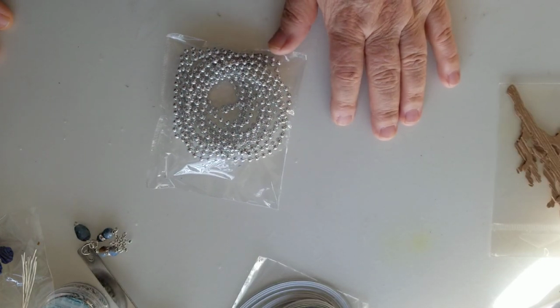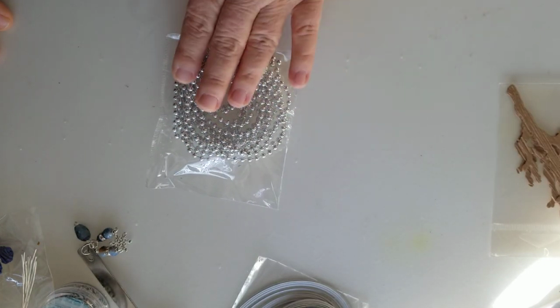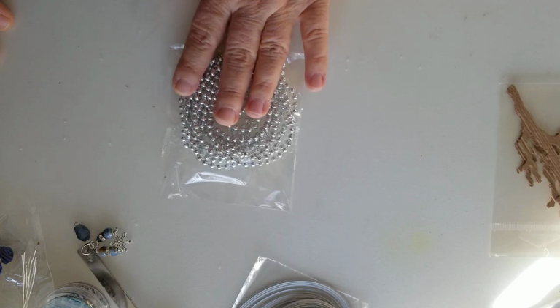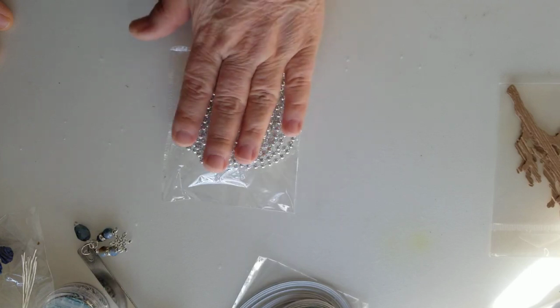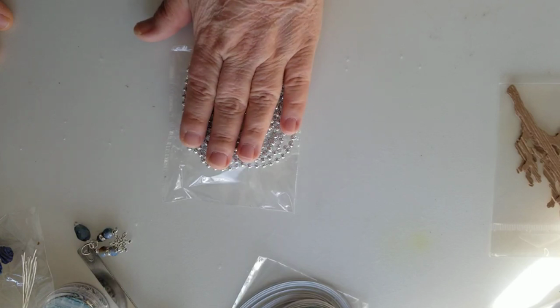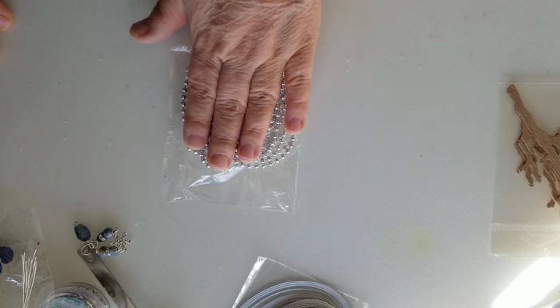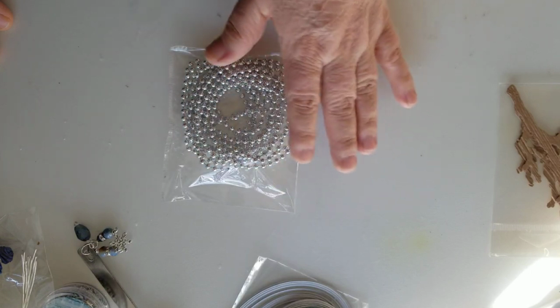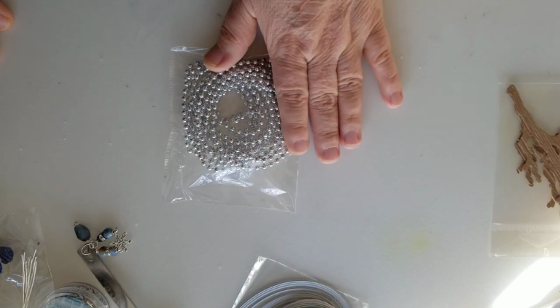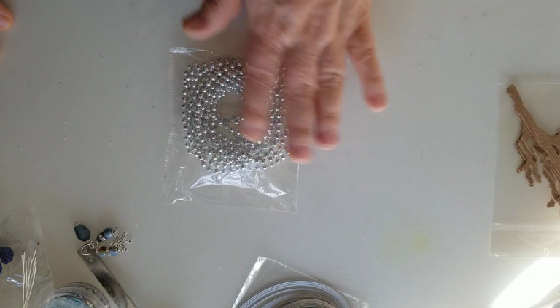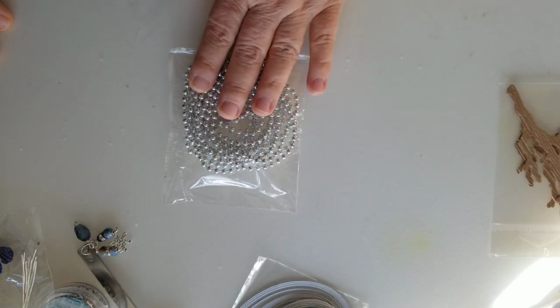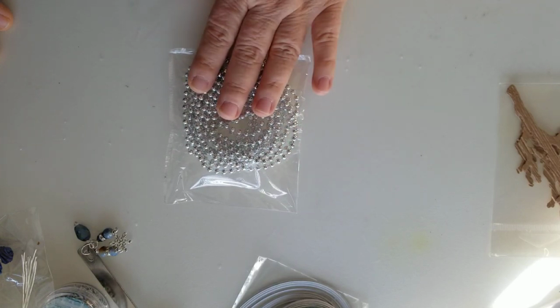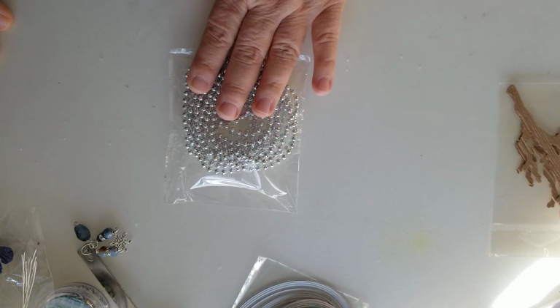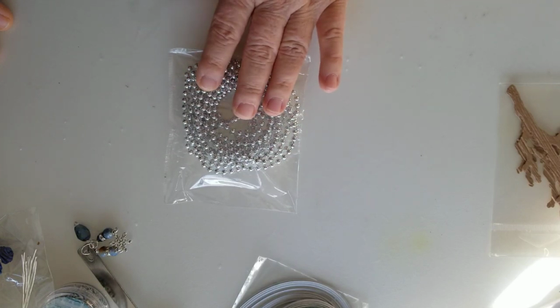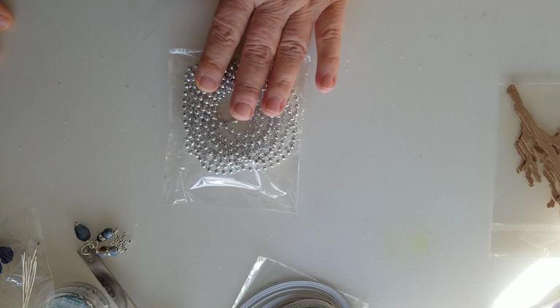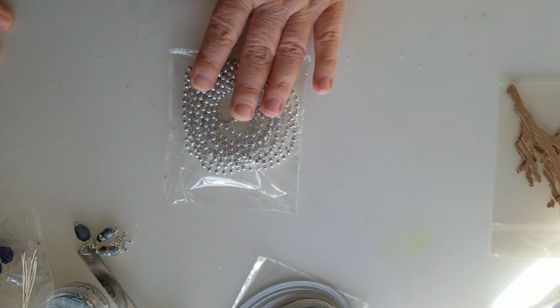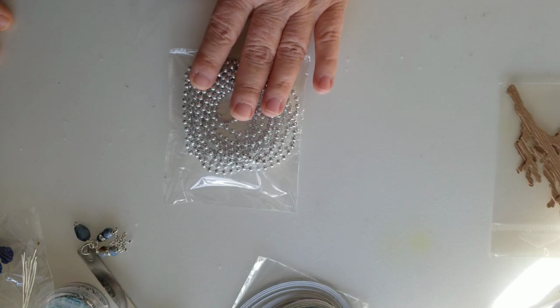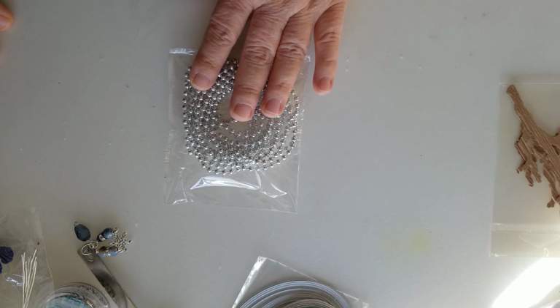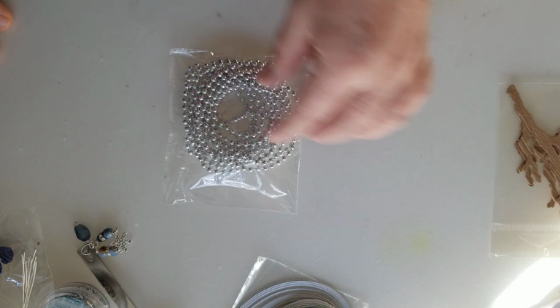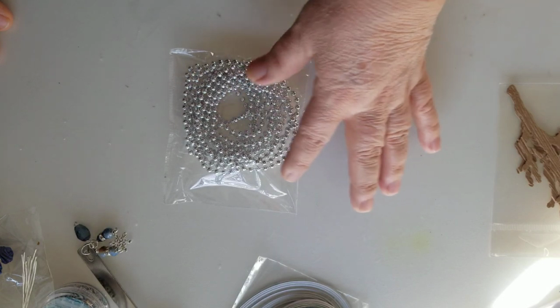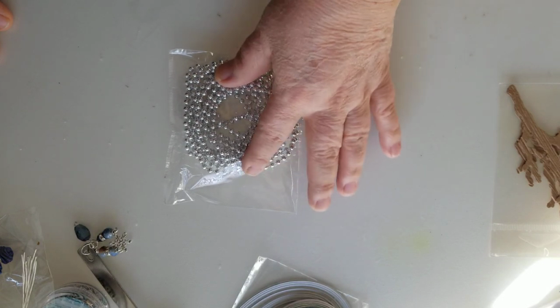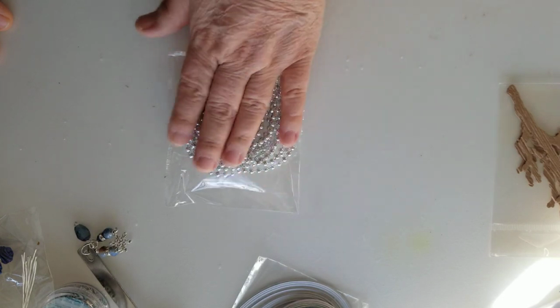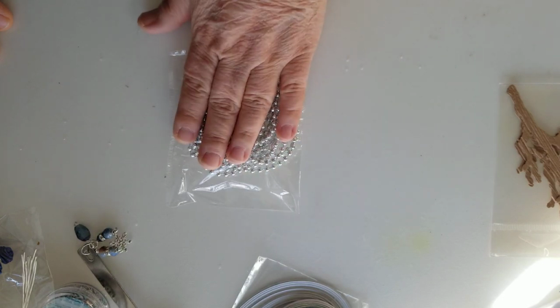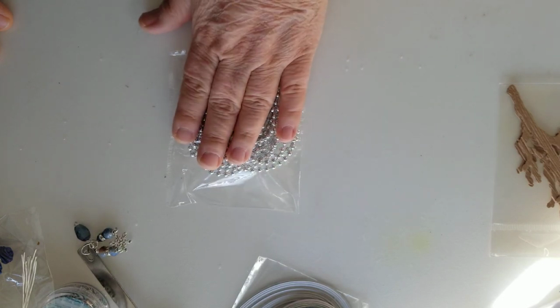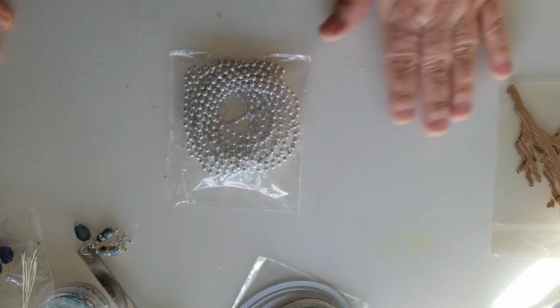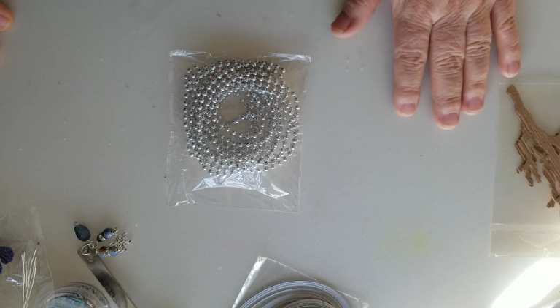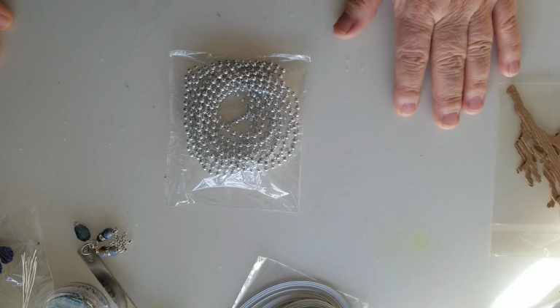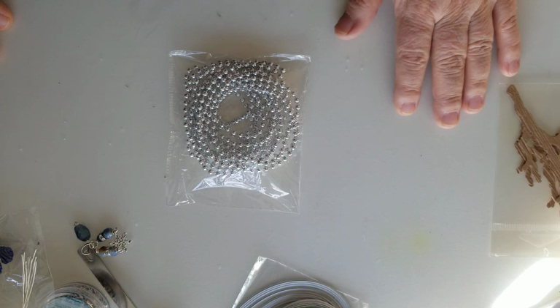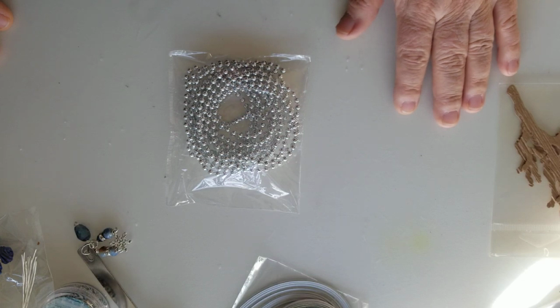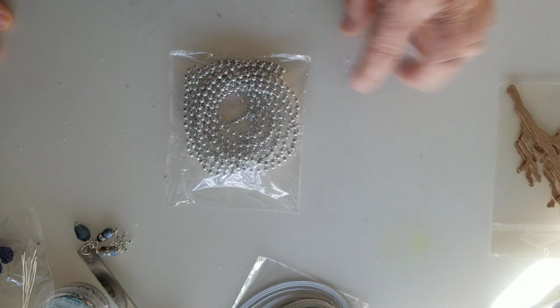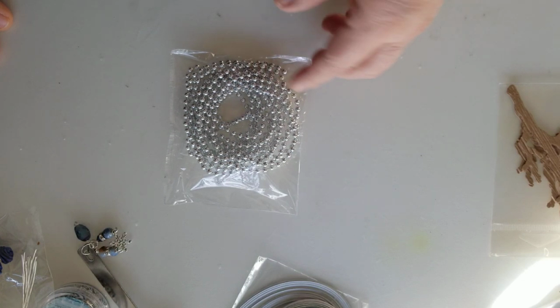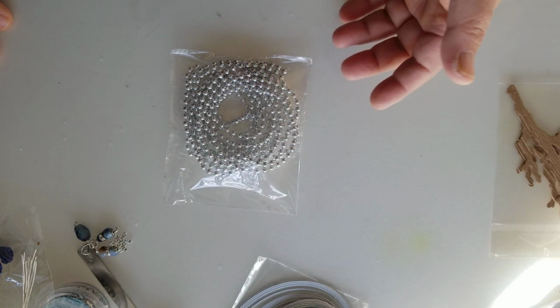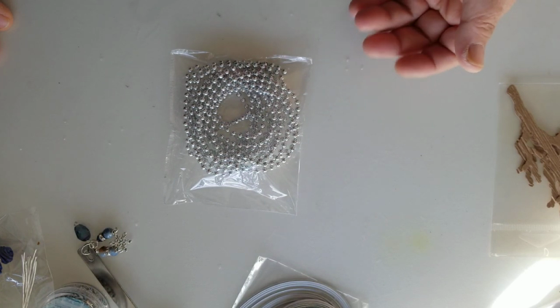These are just some silver beaded pearls — it is a strand. I have gifted Jackie some before in other colors. I used to own a shop called Party Center.